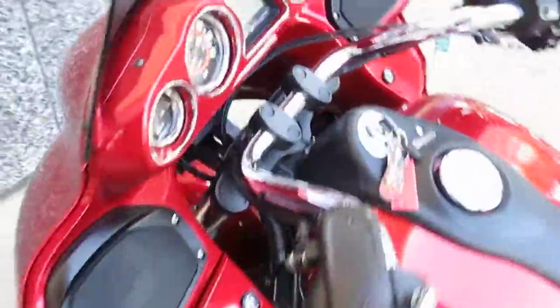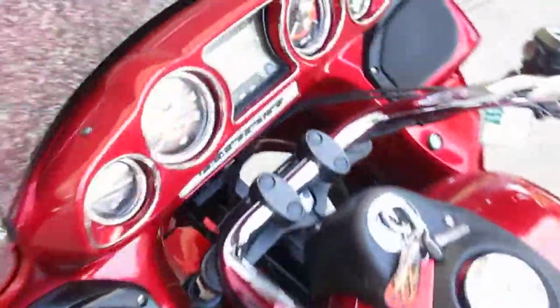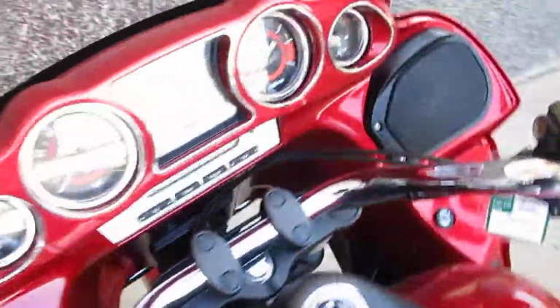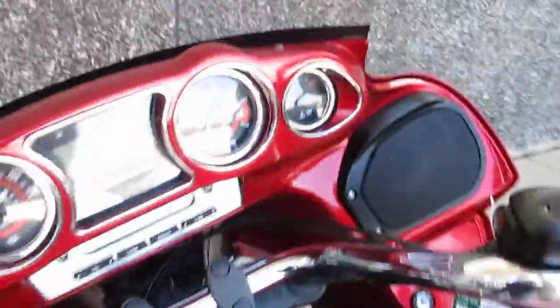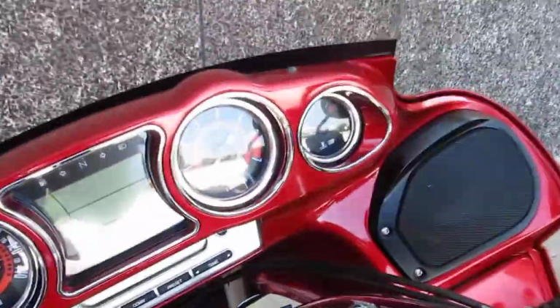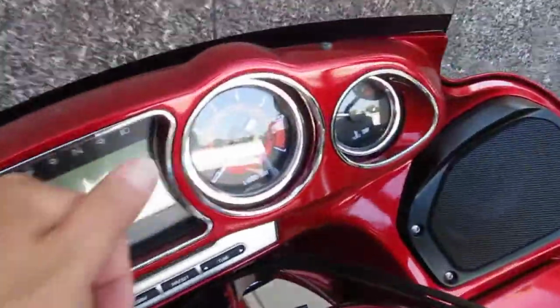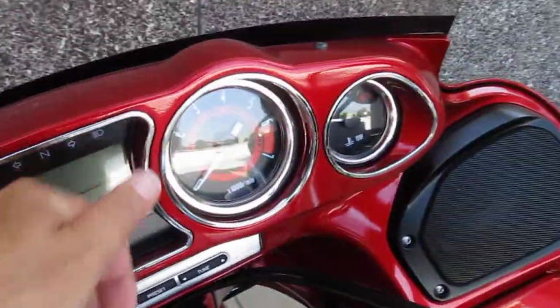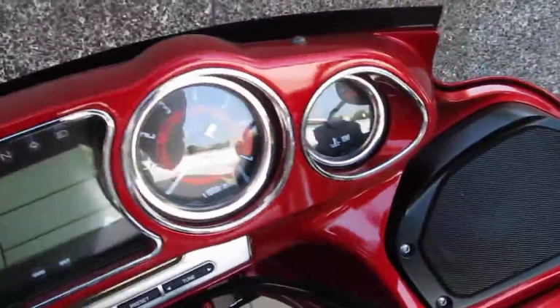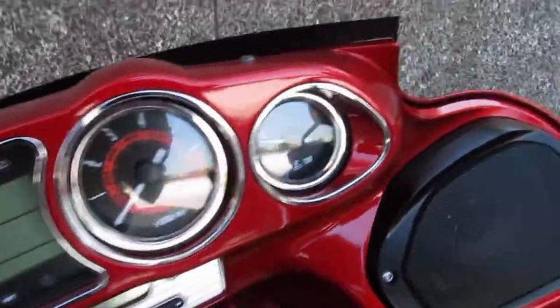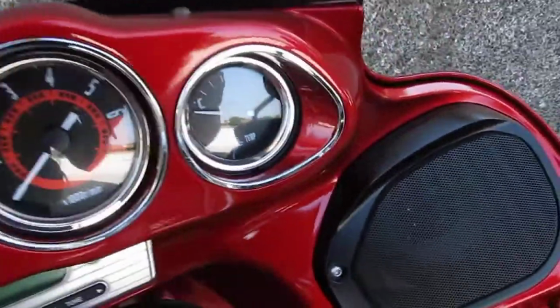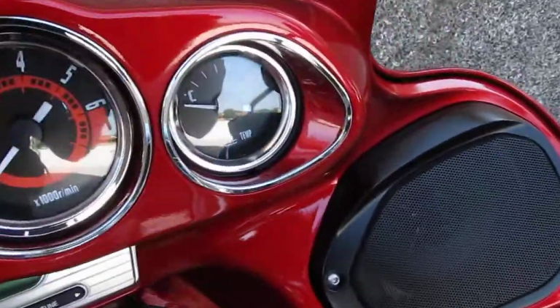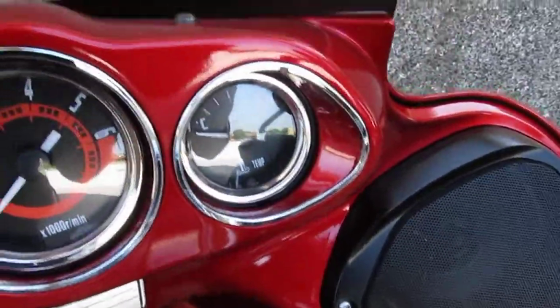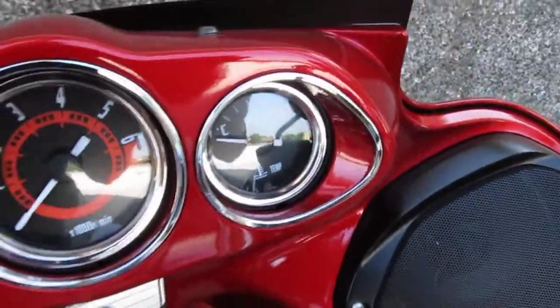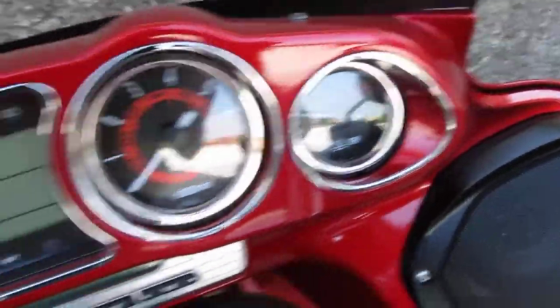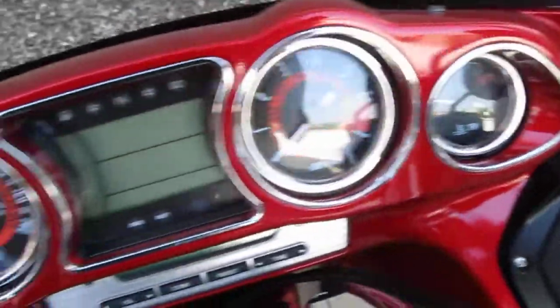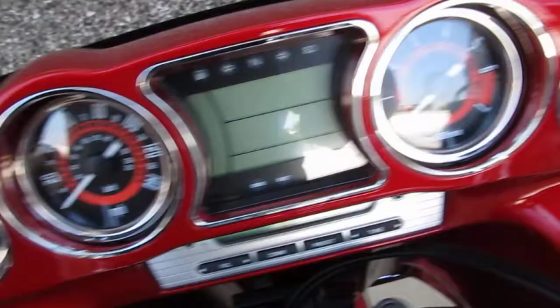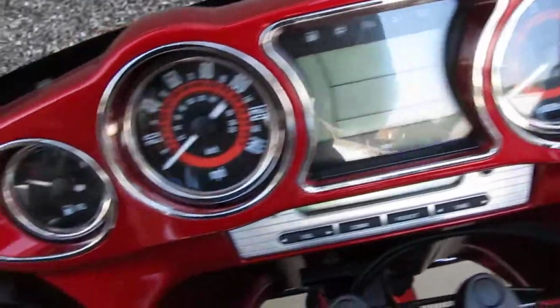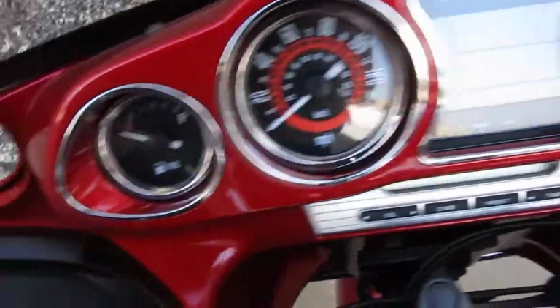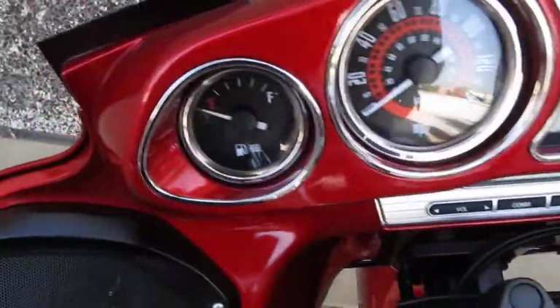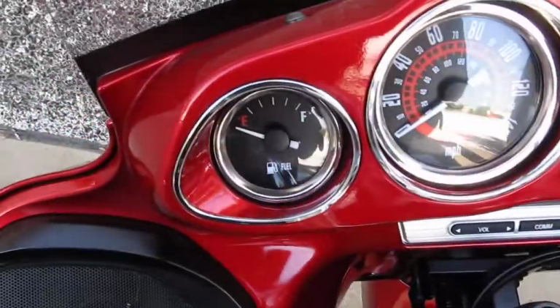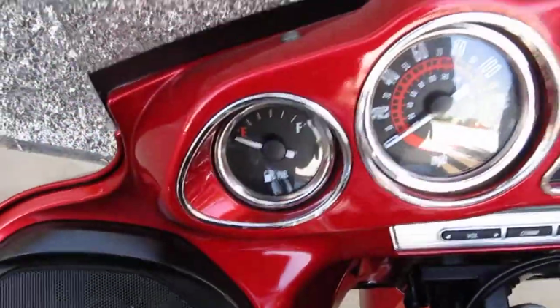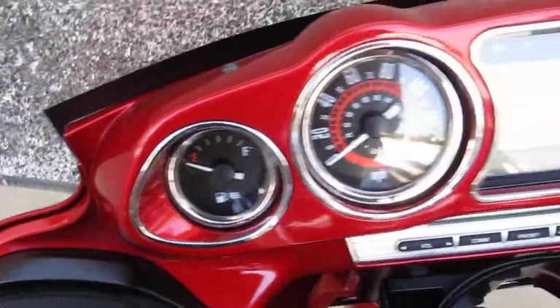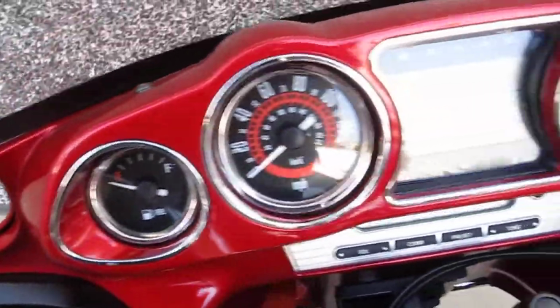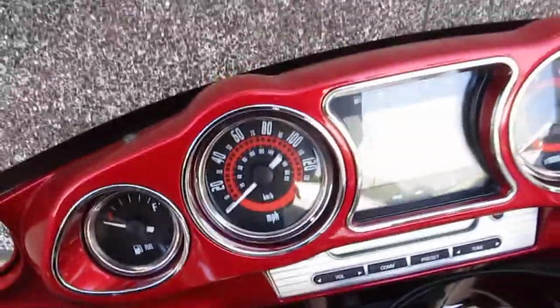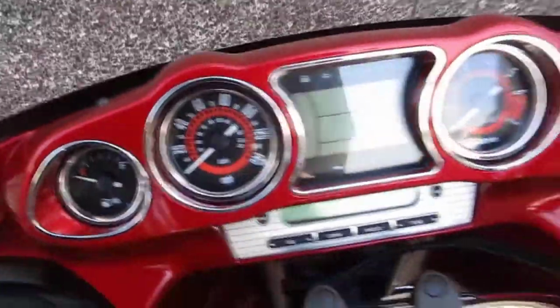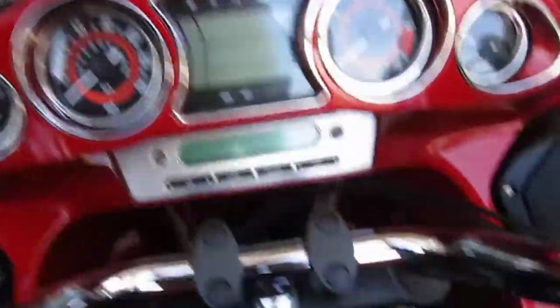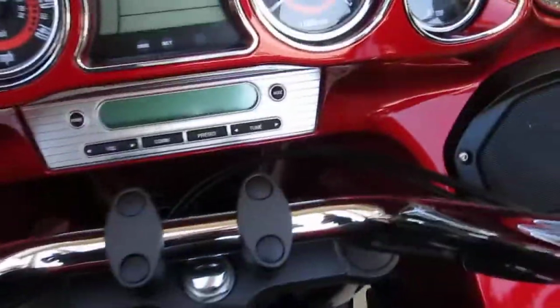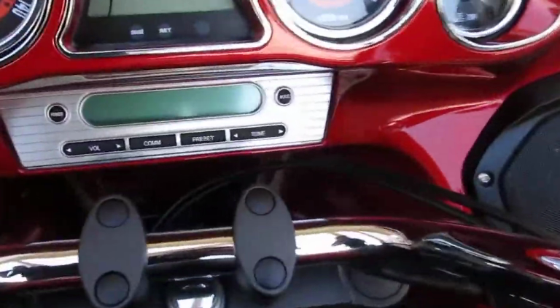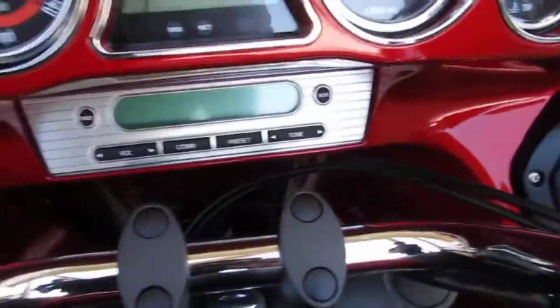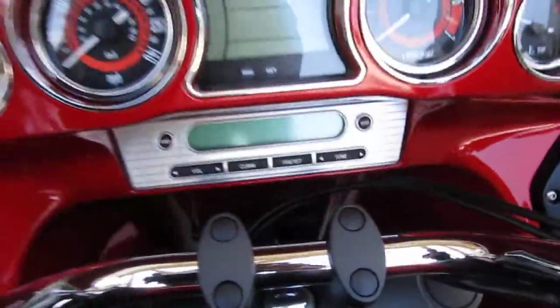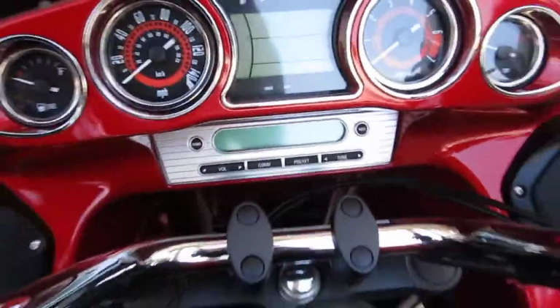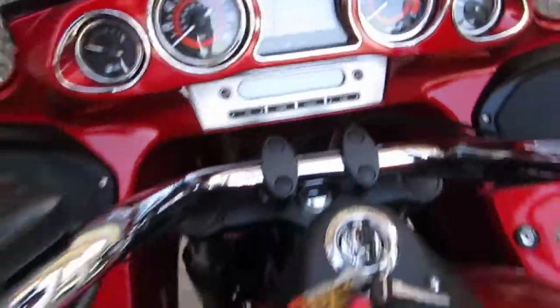It's got the analog tach, nice big temperature gauge, nice big fuel gauge, speedometer, and a nice stereo system.